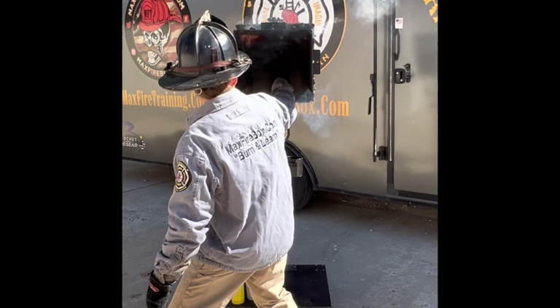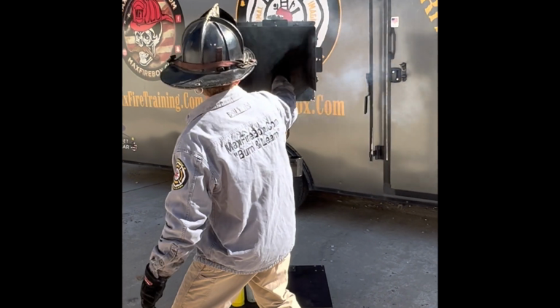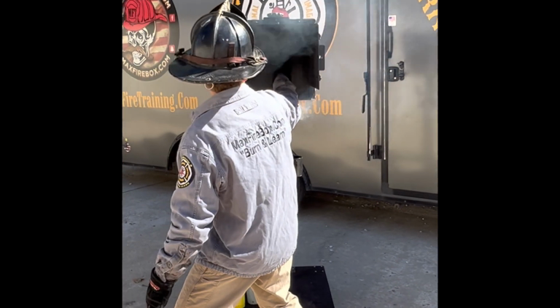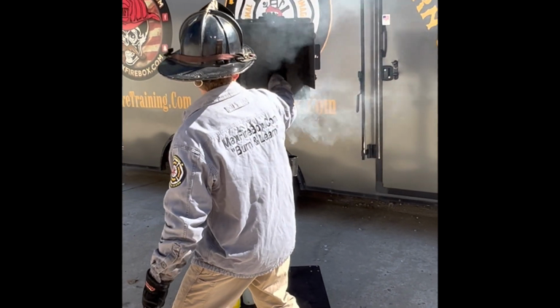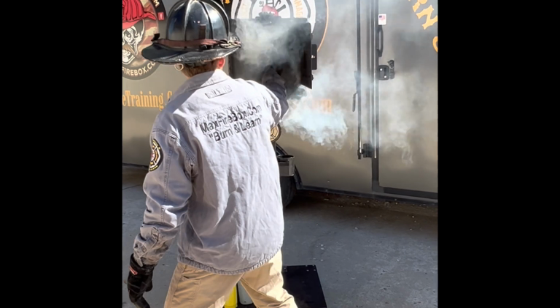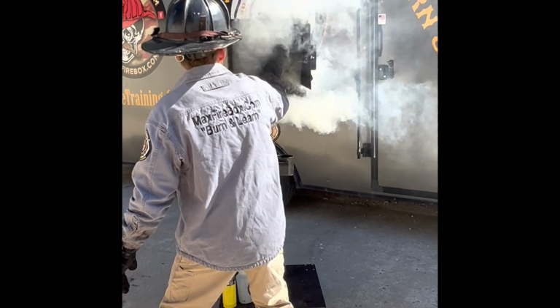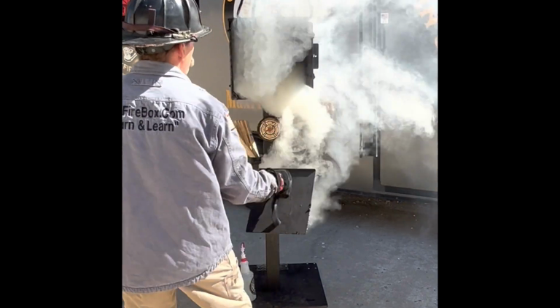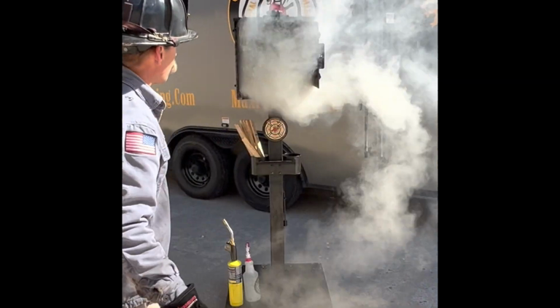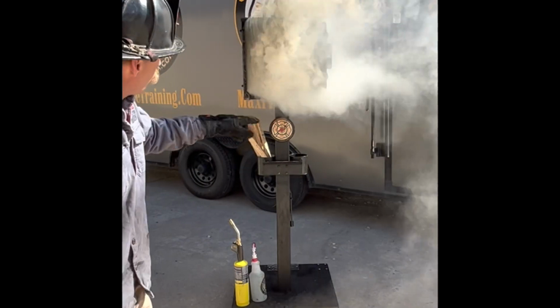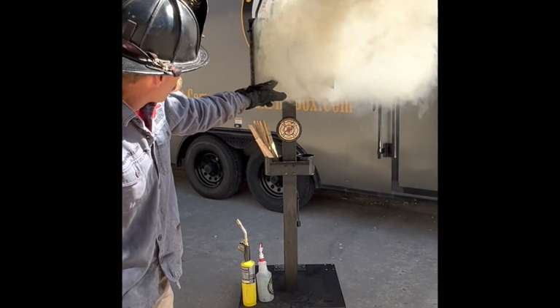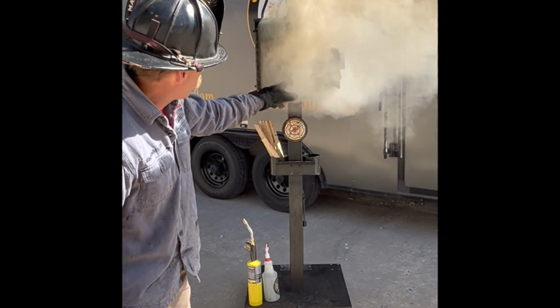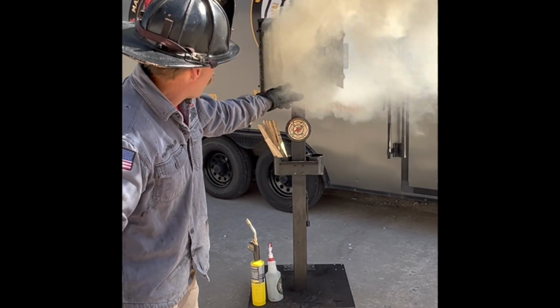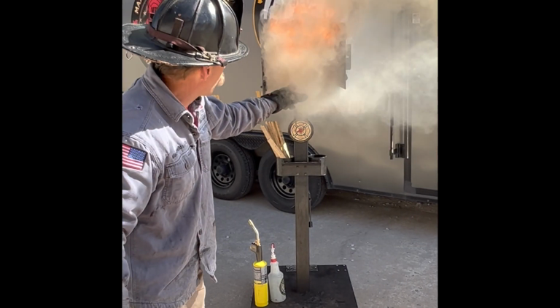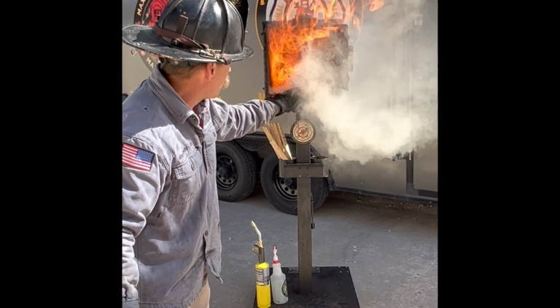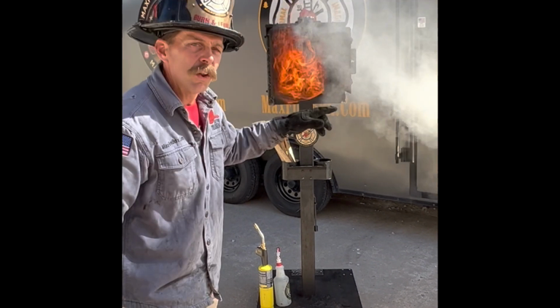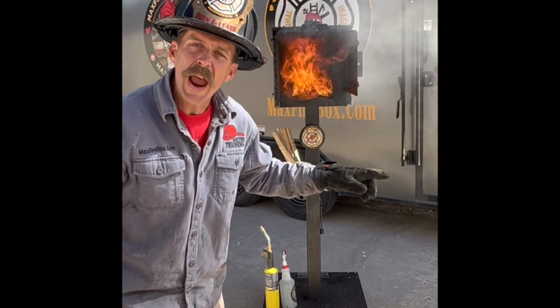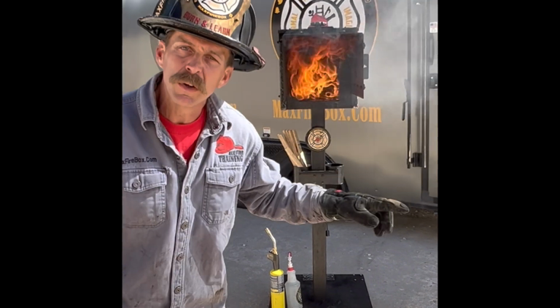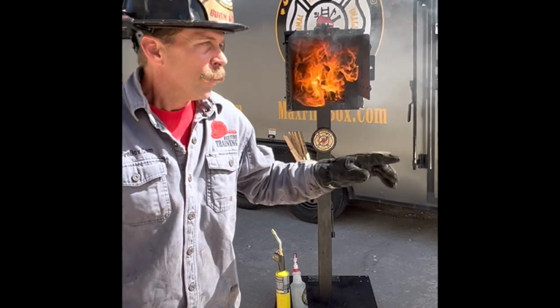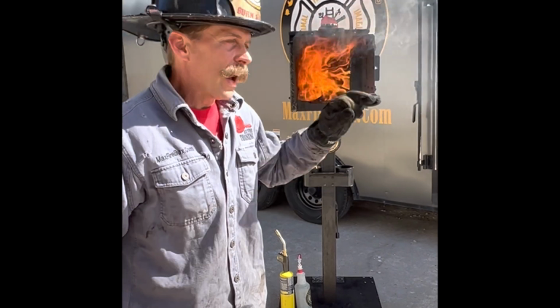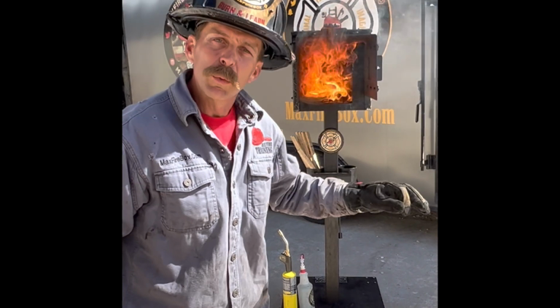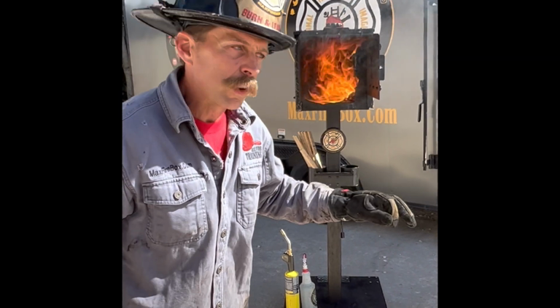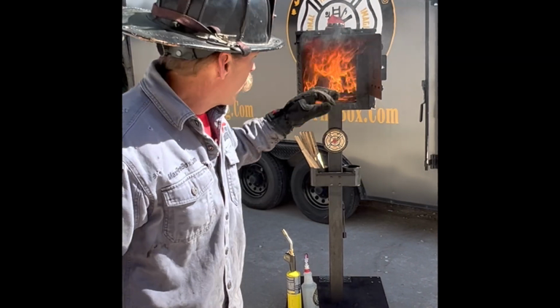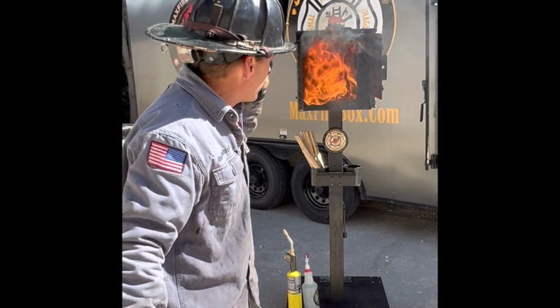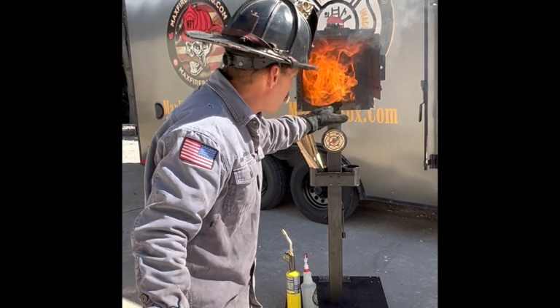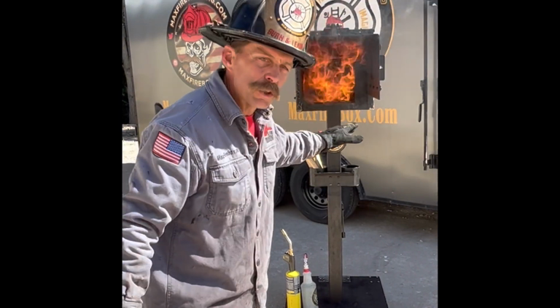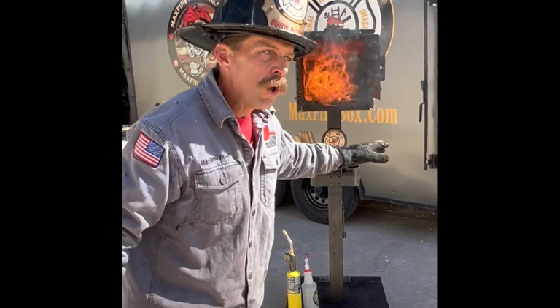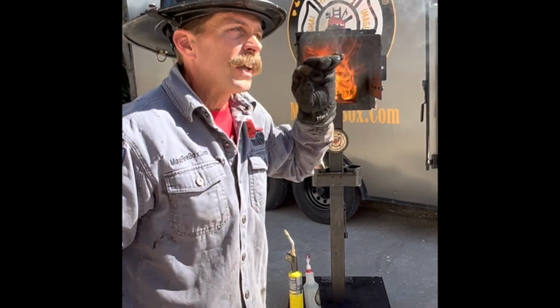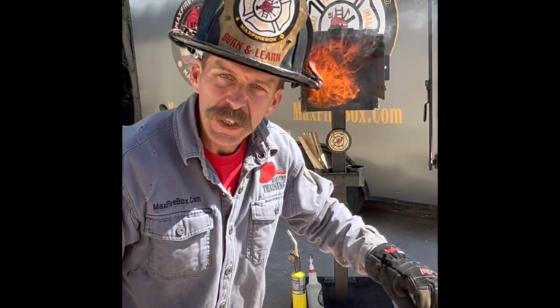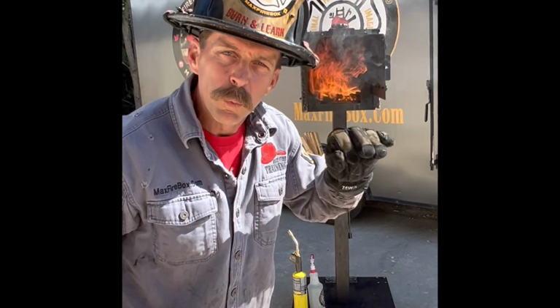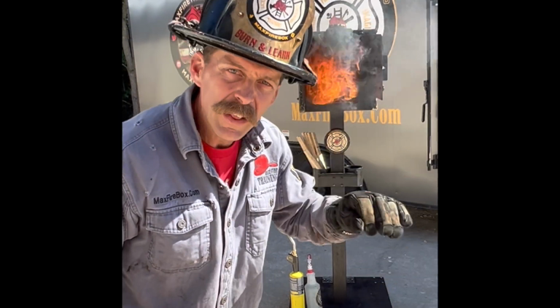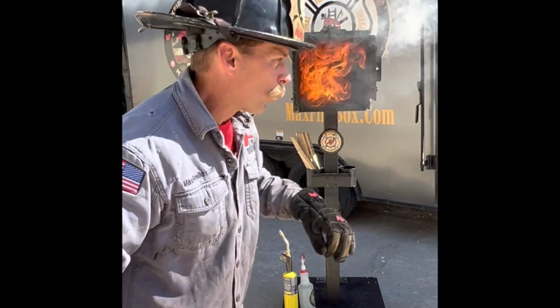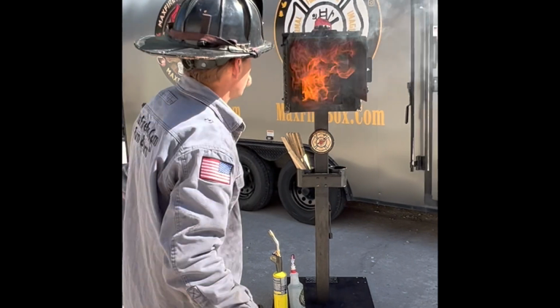Door's going to be closed down. Door's closed. I'm going to open that door. We go crawling in here. As we go crawling in, look at what happened. We did not use the reach the stream. We had an ignitable mixture there. Kill the heat — it really highlights the importance of kill the heat.